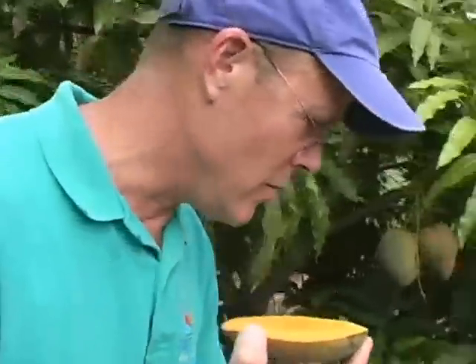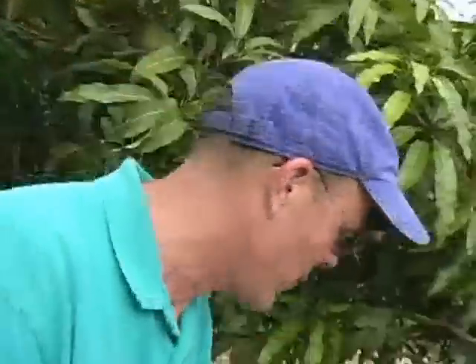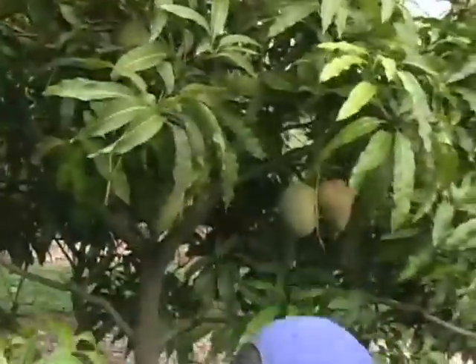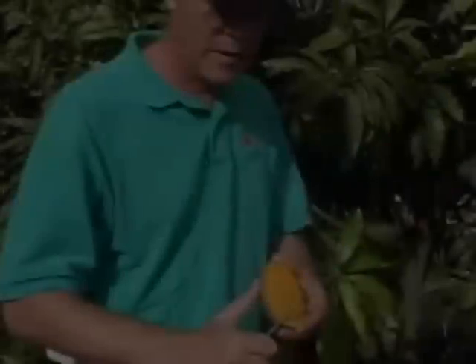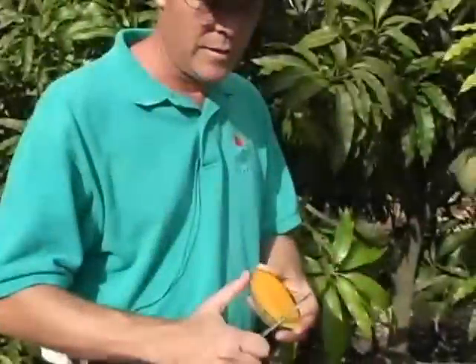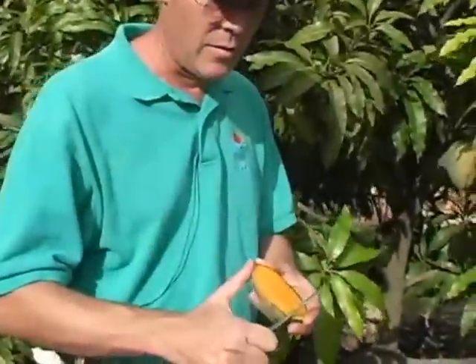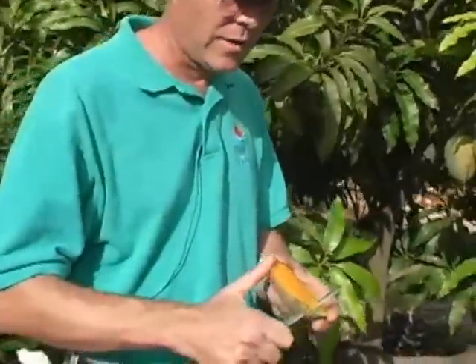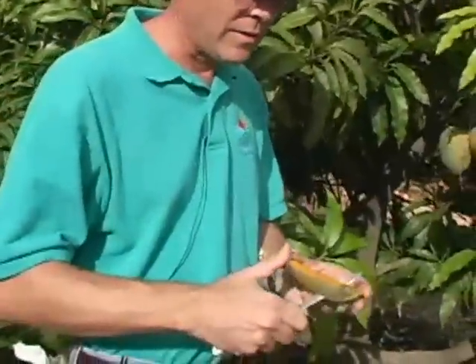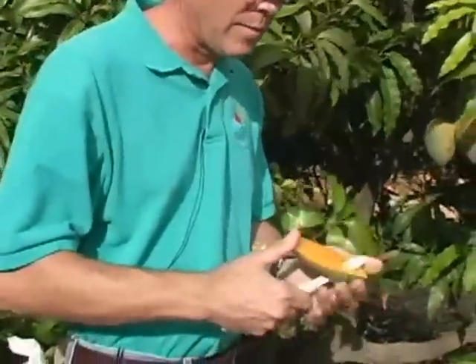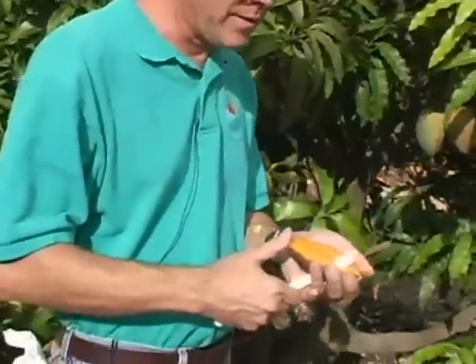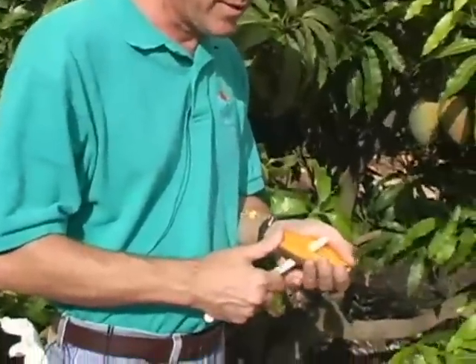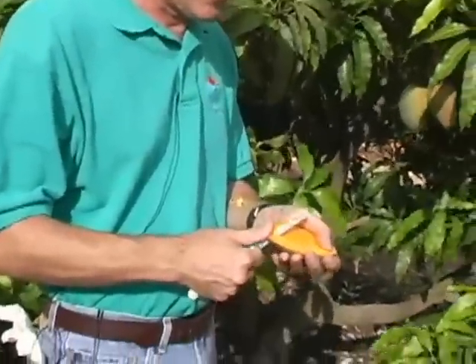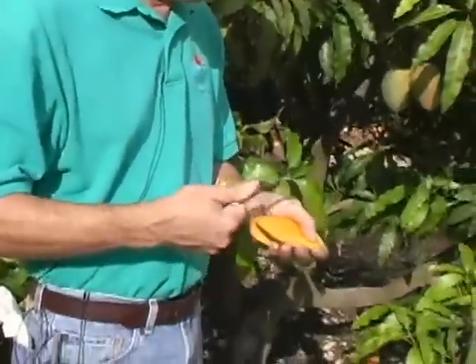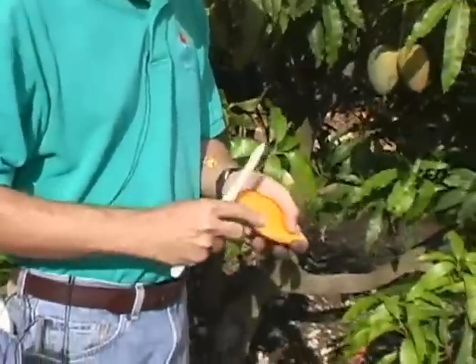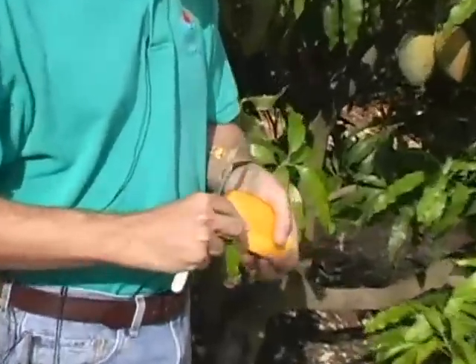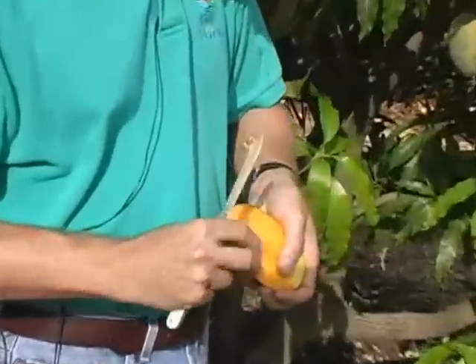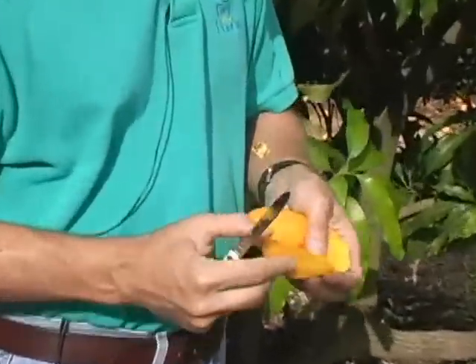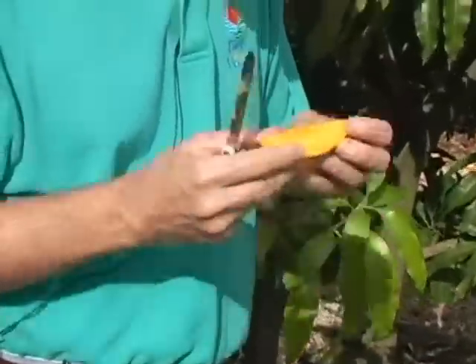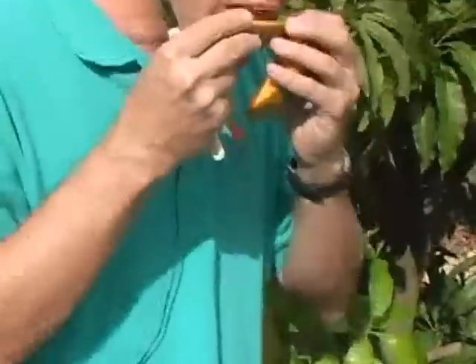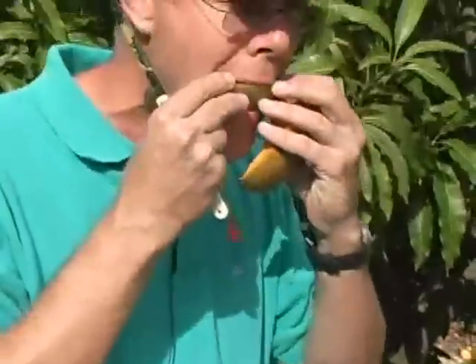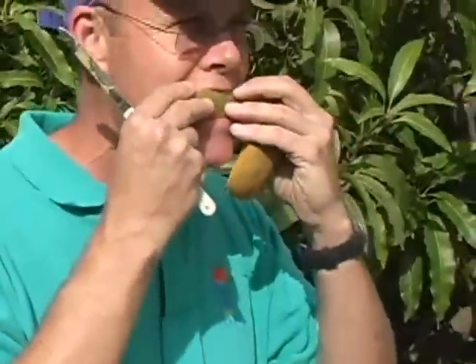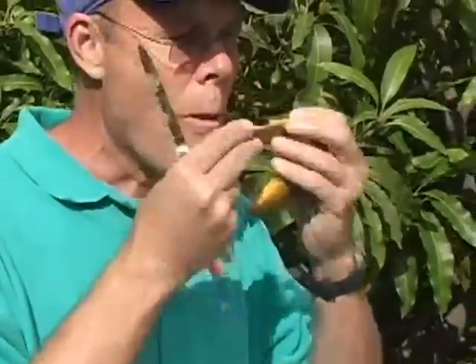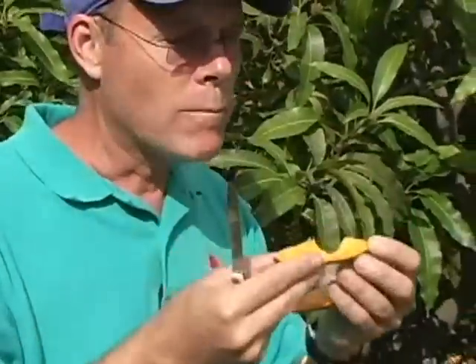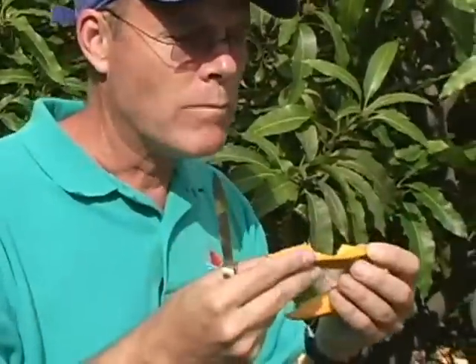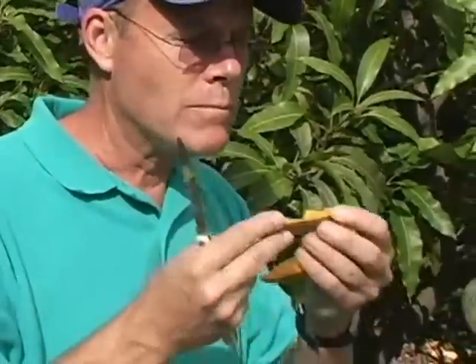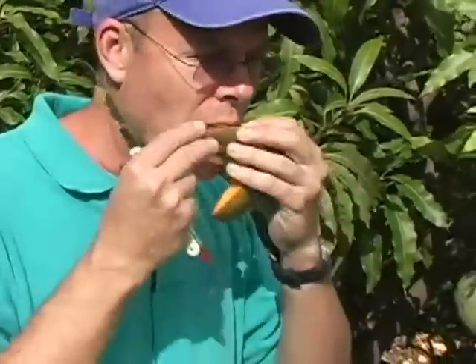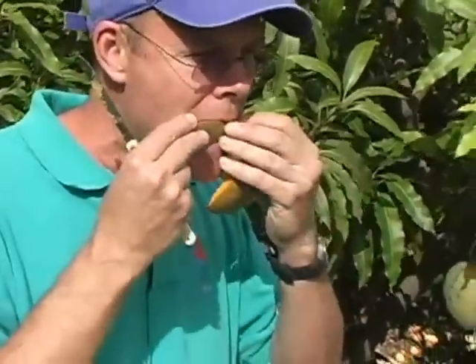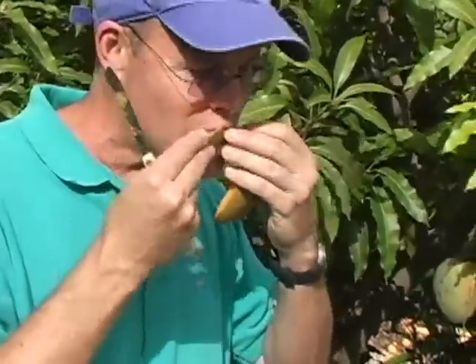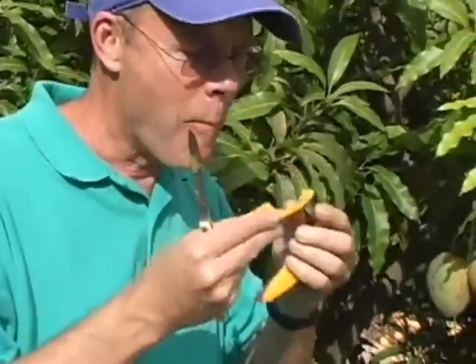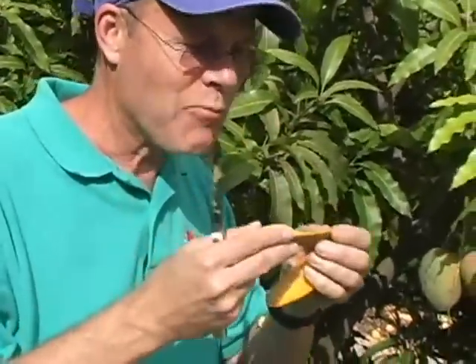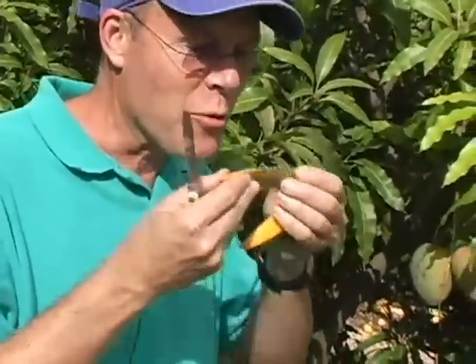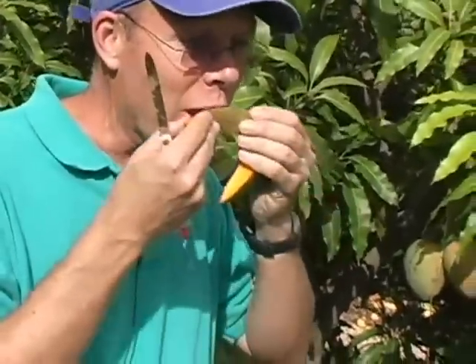And the aroma is very nice. It has a unique flavor. So we're going to go ahead and try a piece. This is really good.